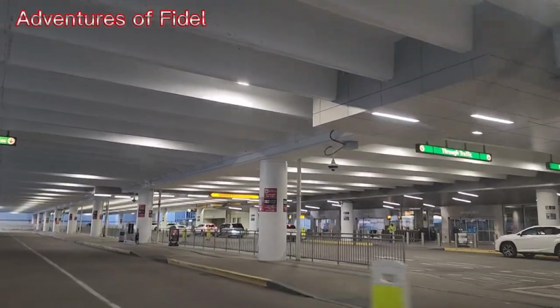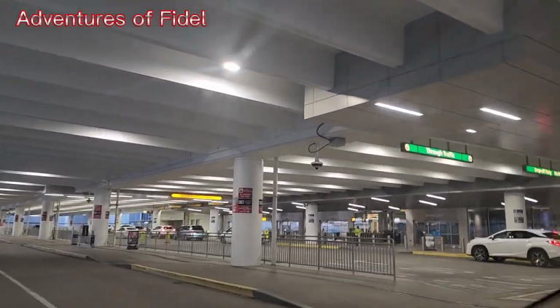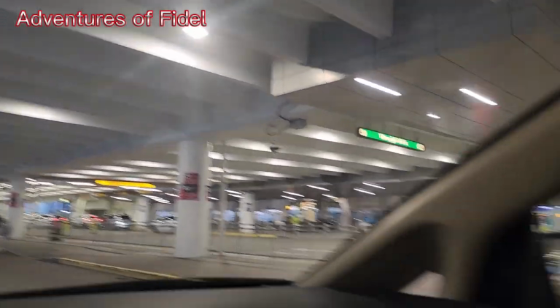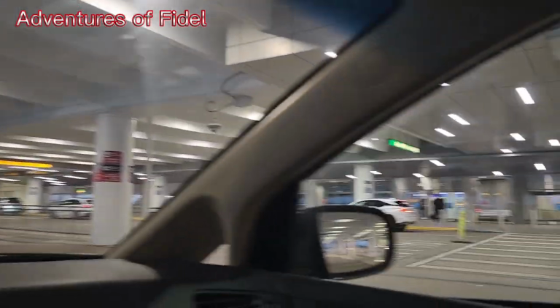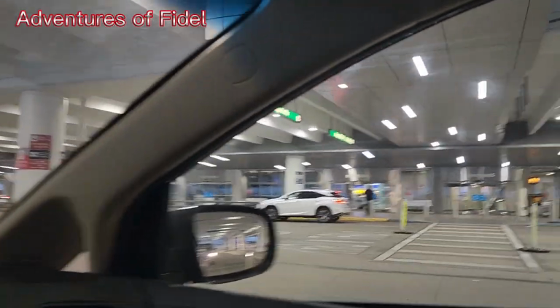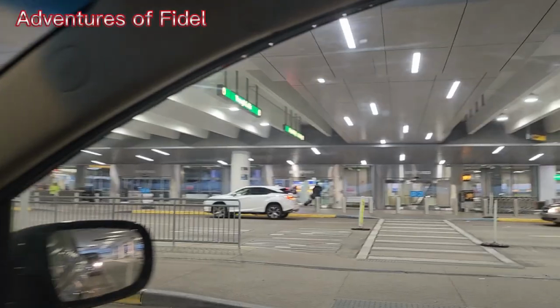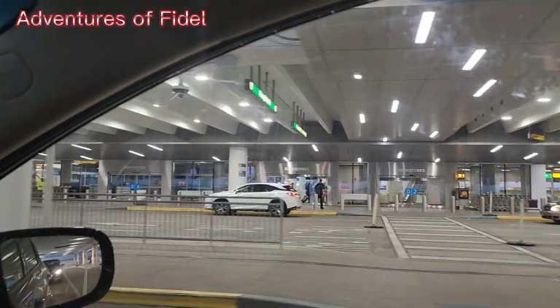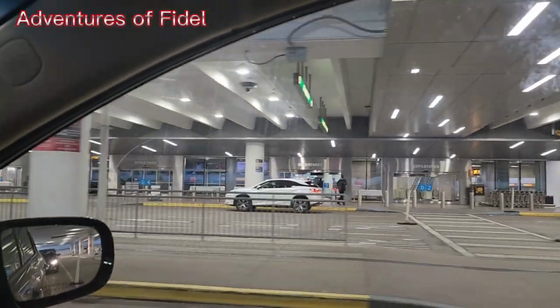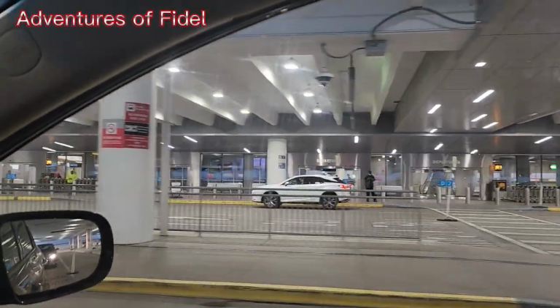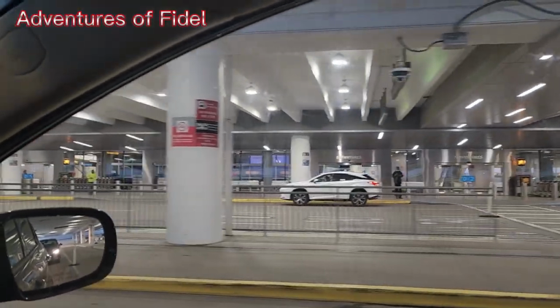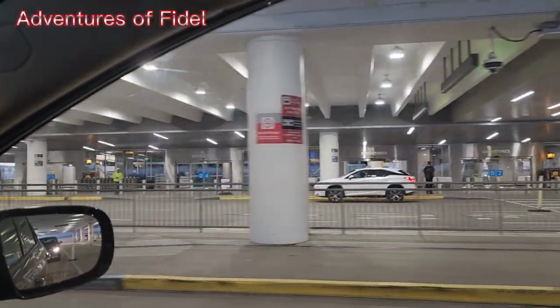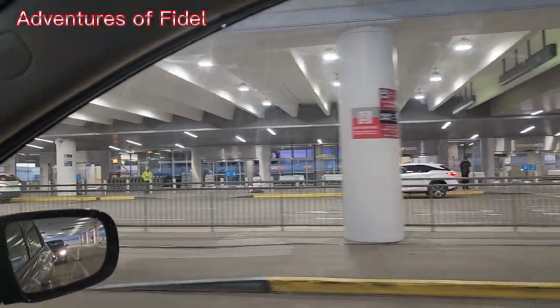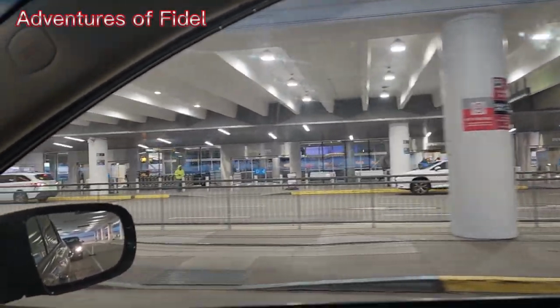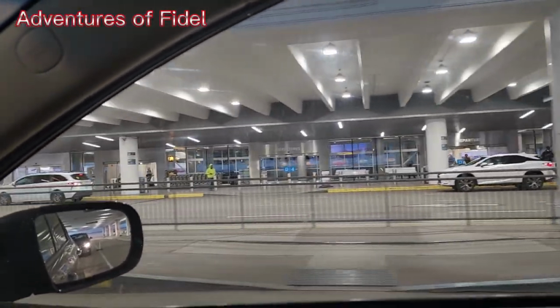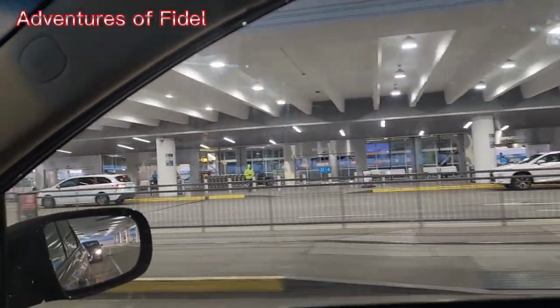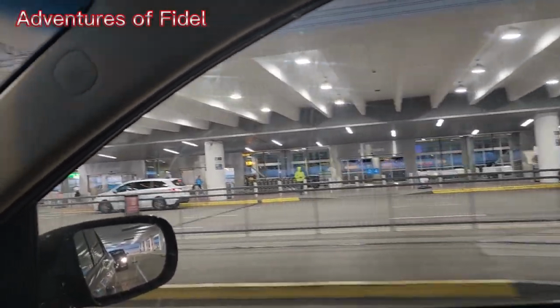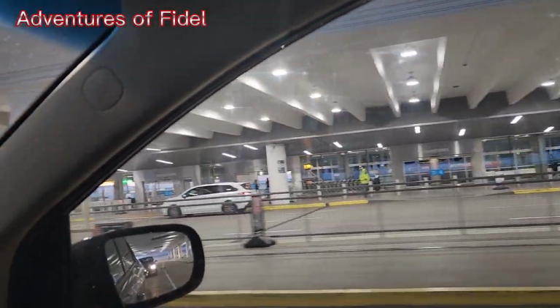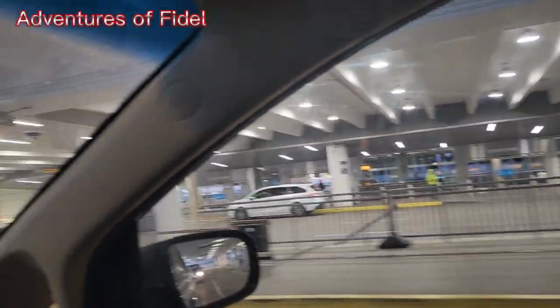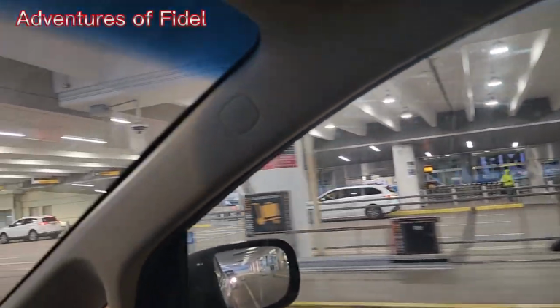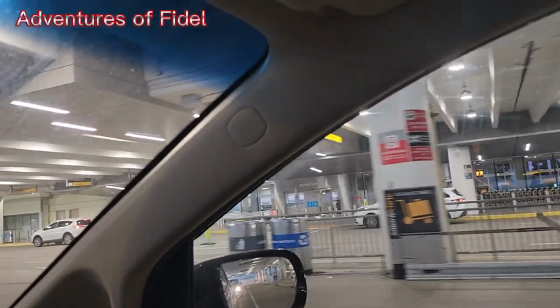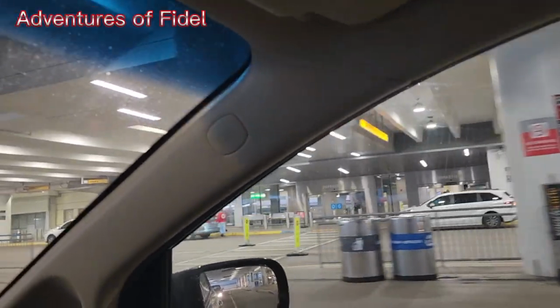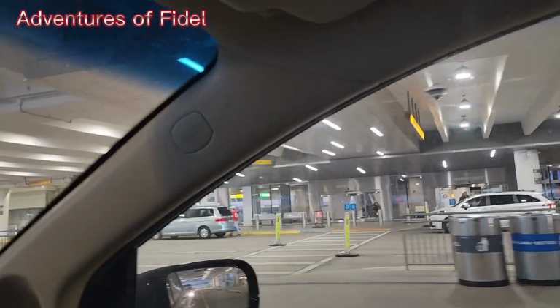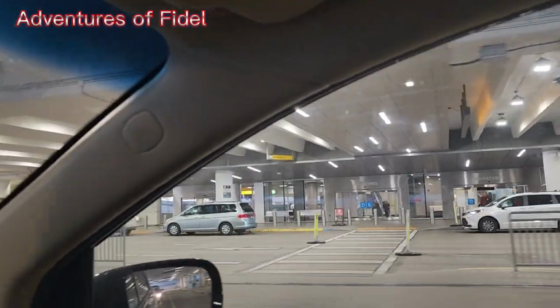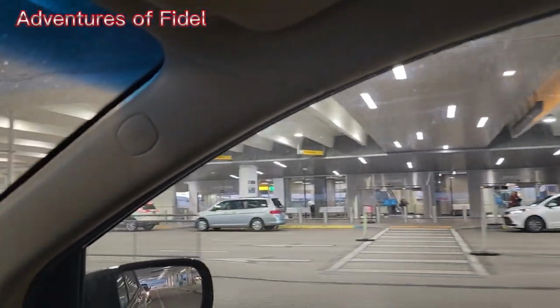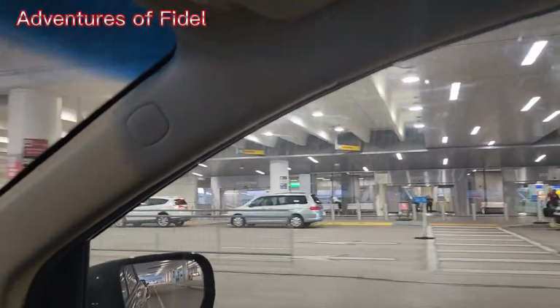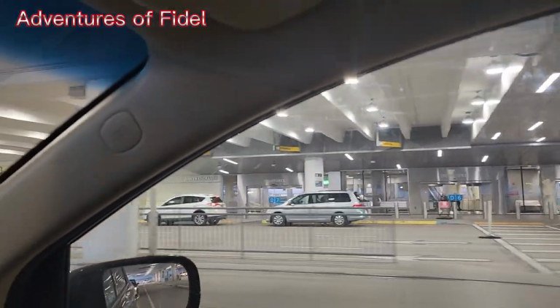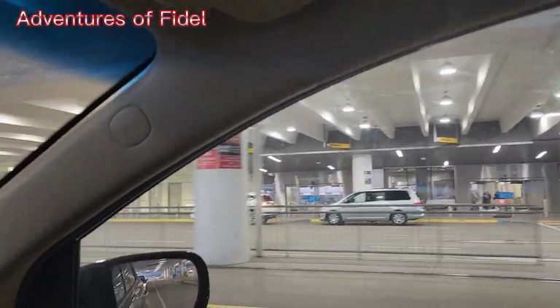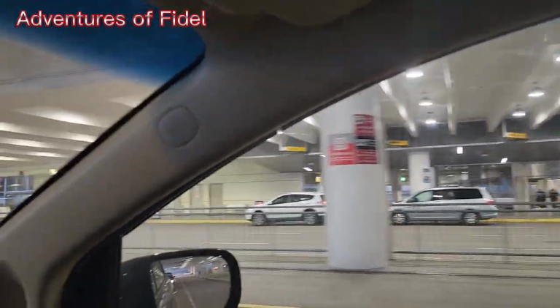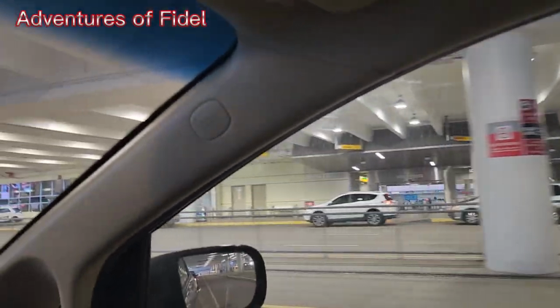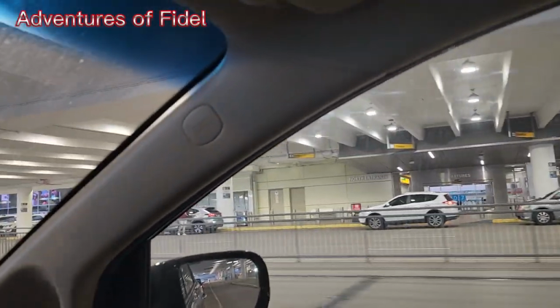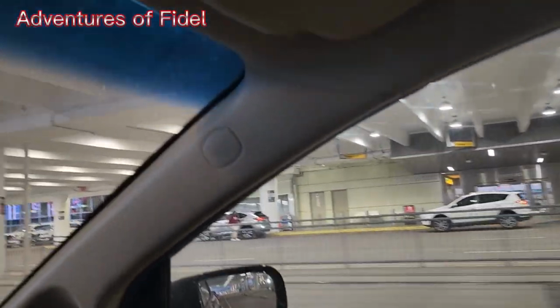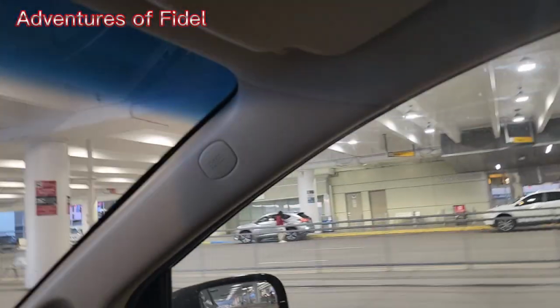There is no way to get back there. I don't know where I am right now. I'm lost, dude.